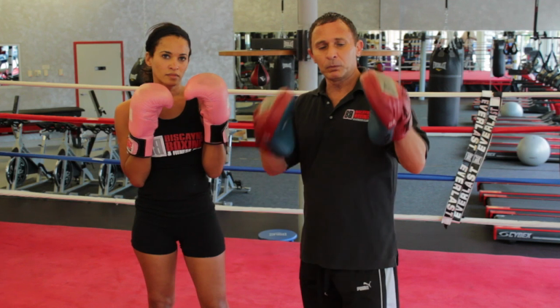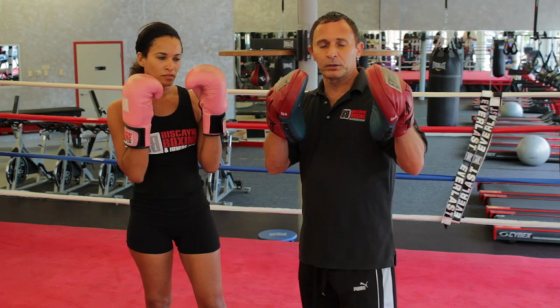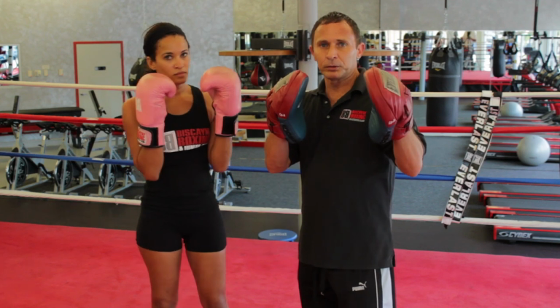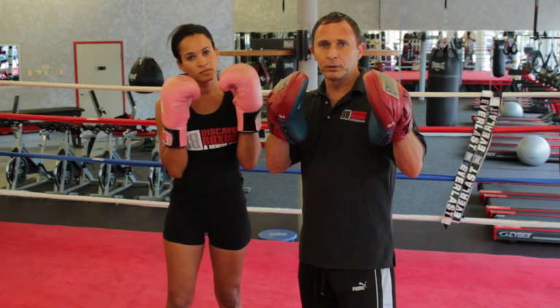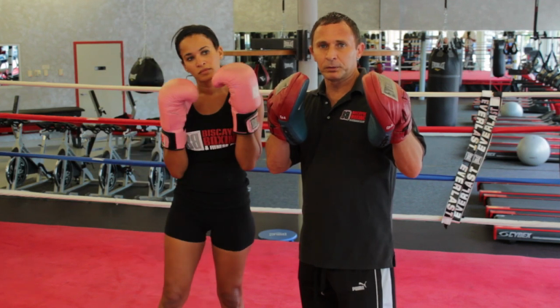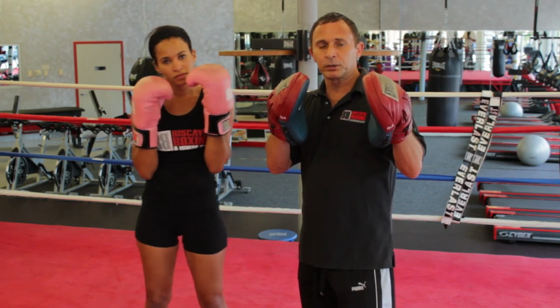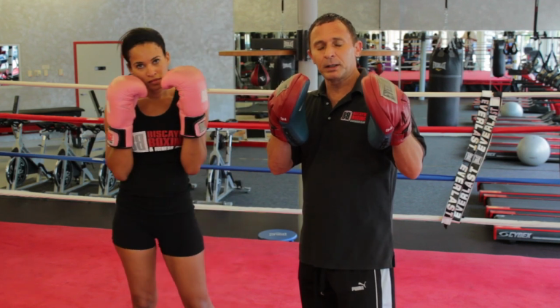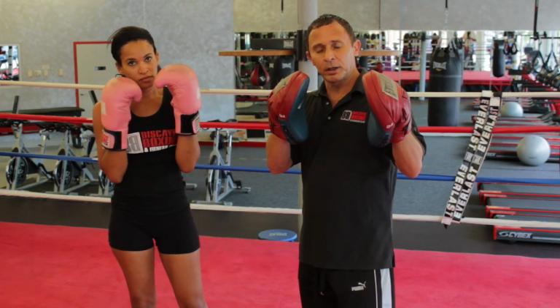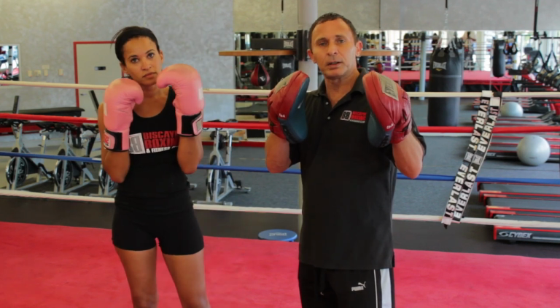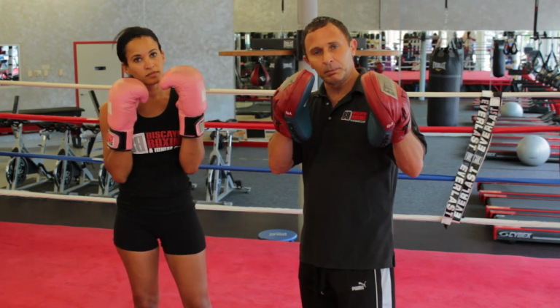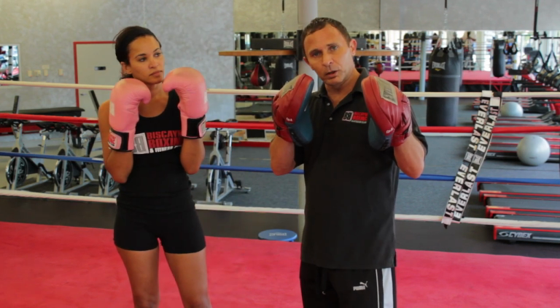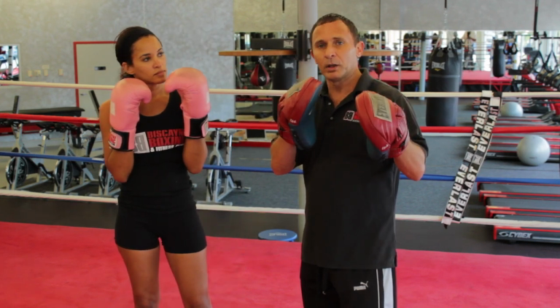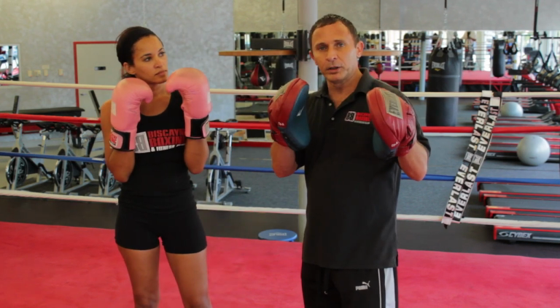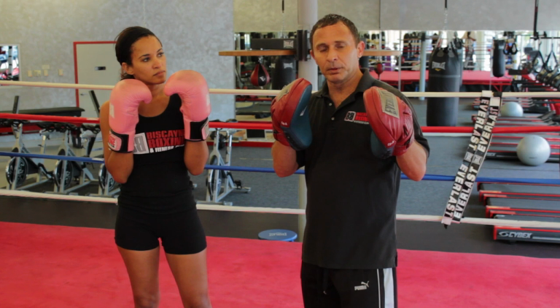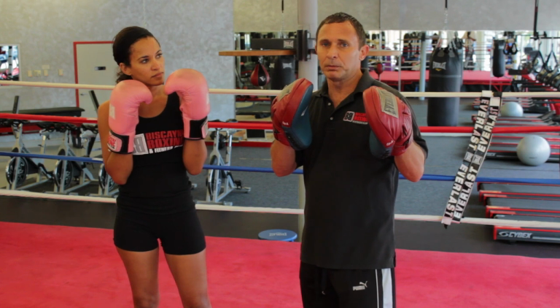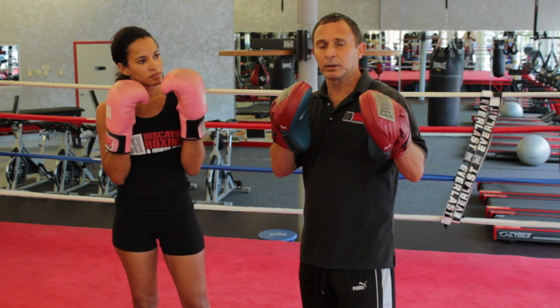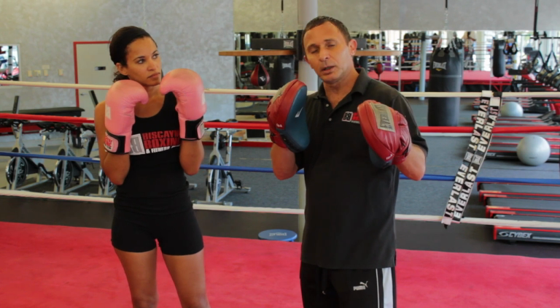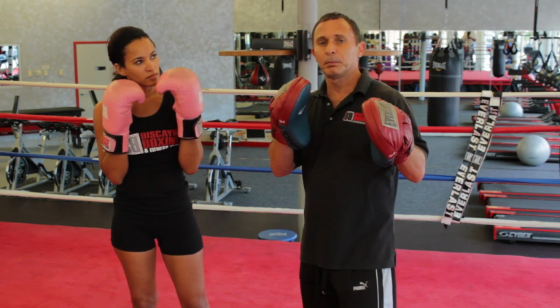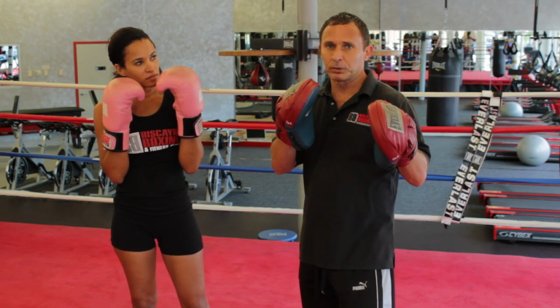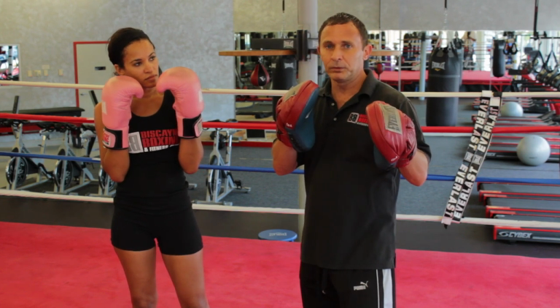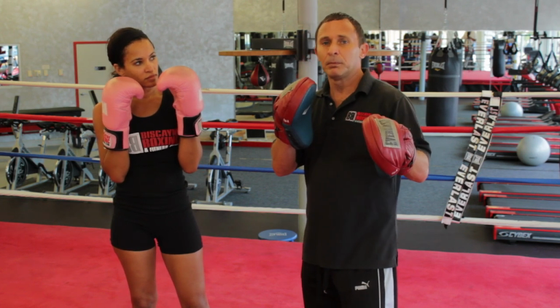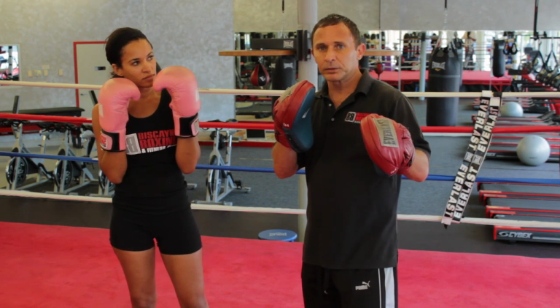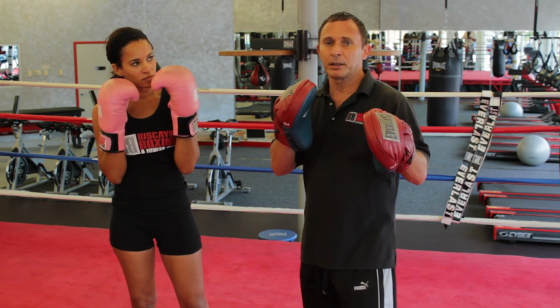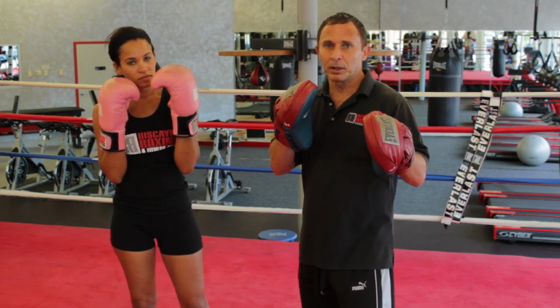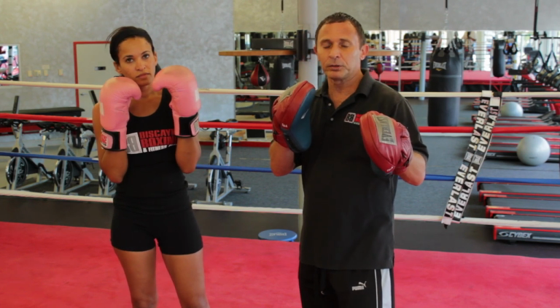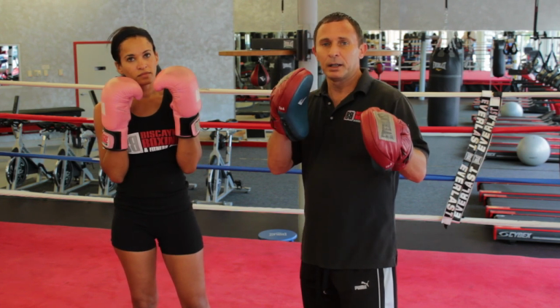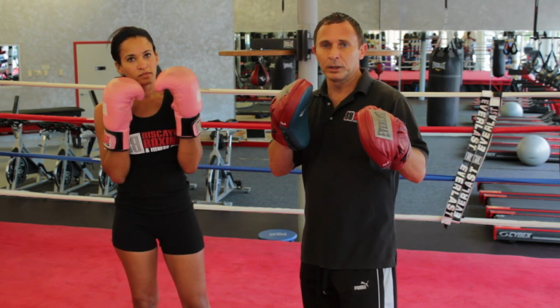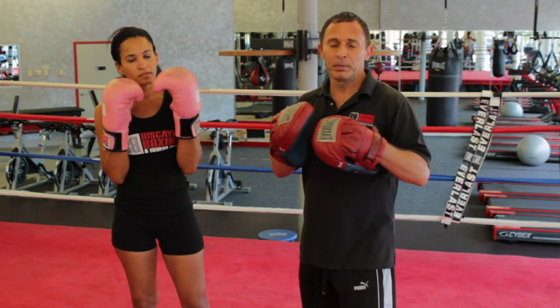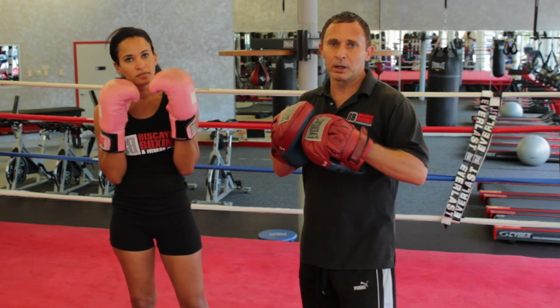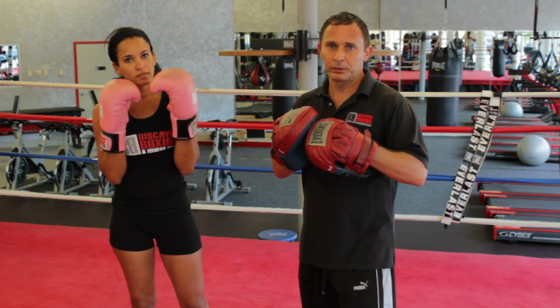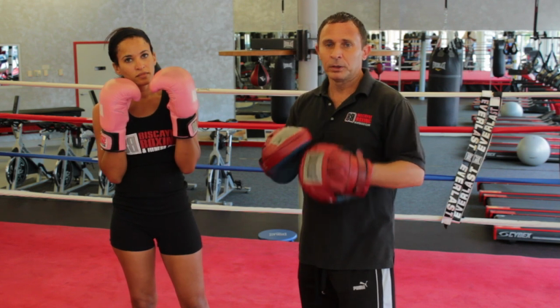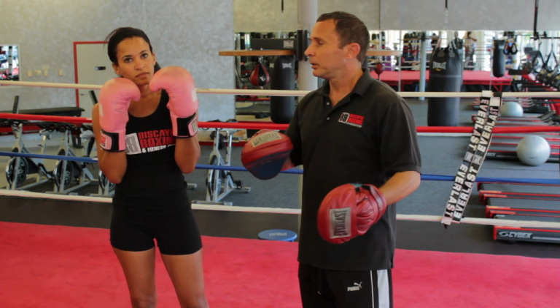Mid-work is the best tool for advanced boxing training because in mid-work you have all the elements of real boxing: slips, bobs and weaves, blocks and counter punches, including all the major combinations. You ready?